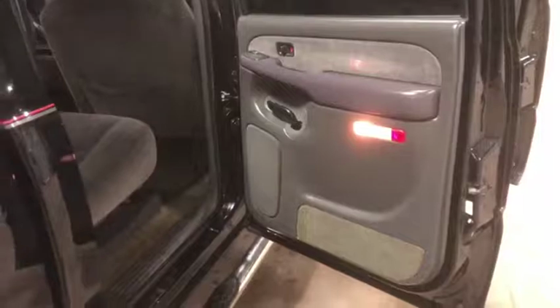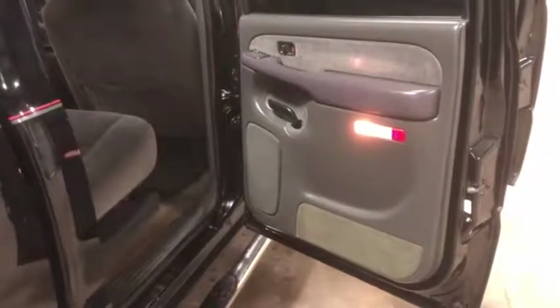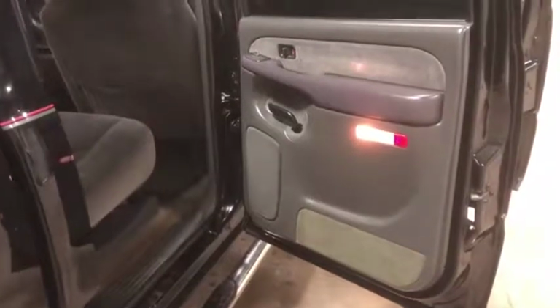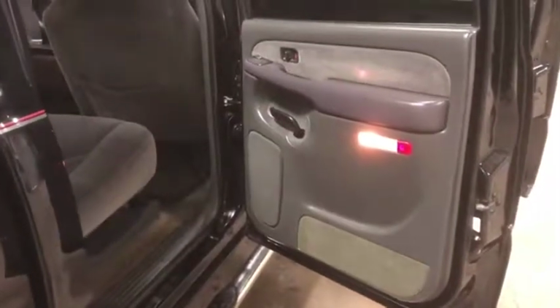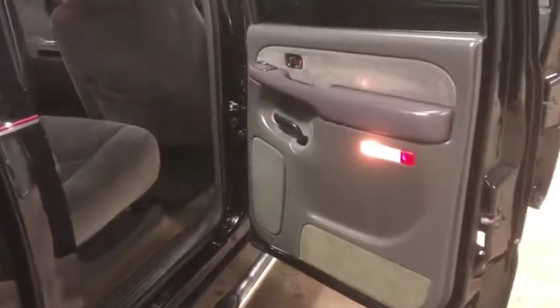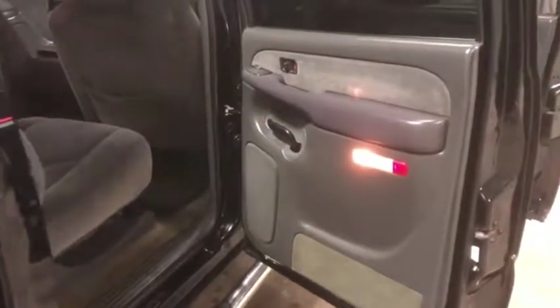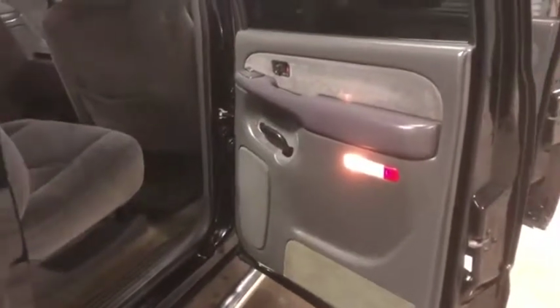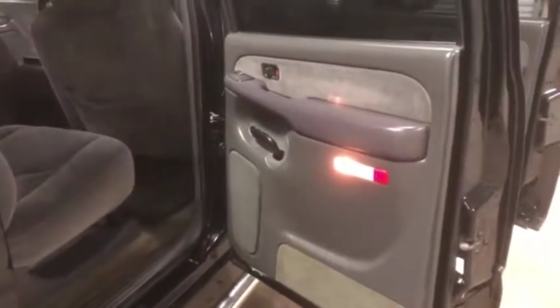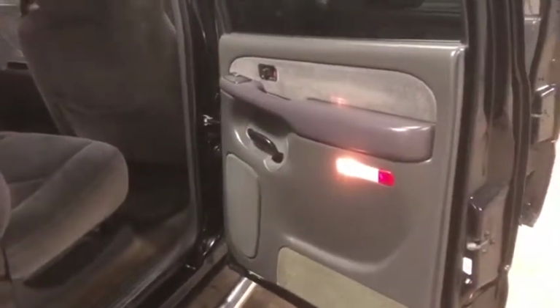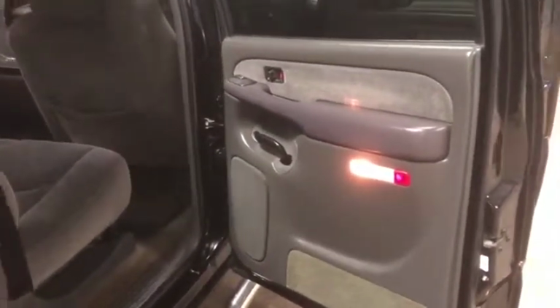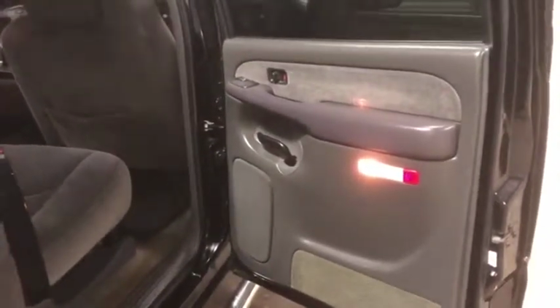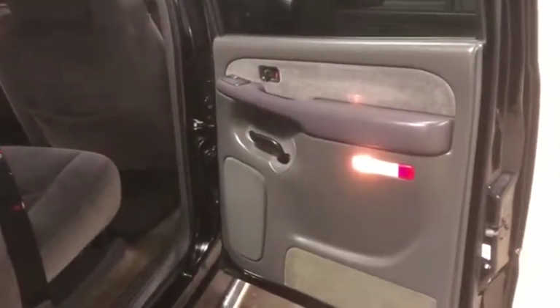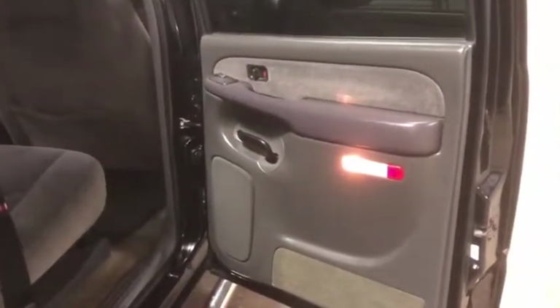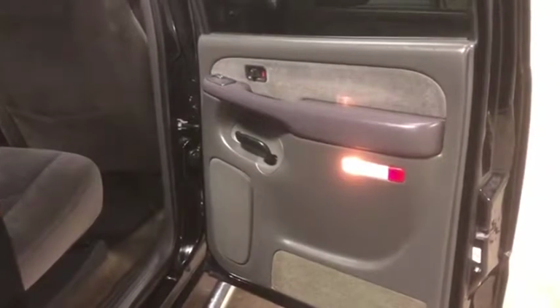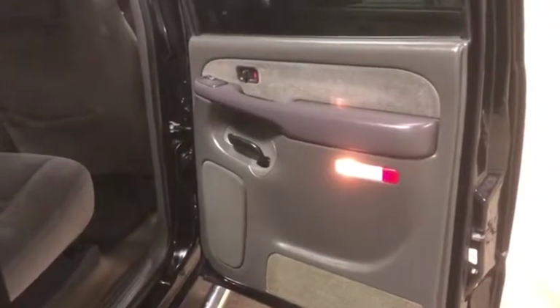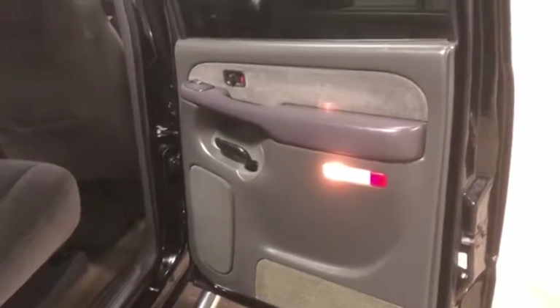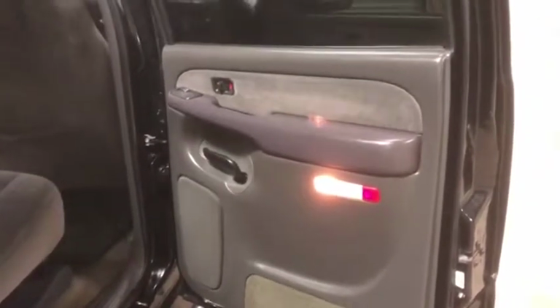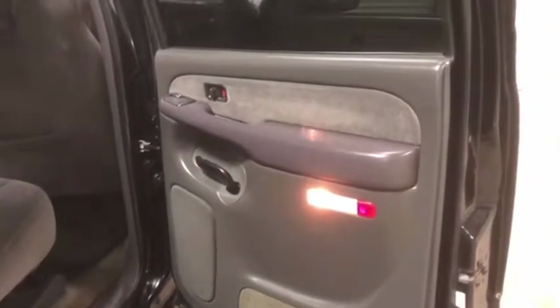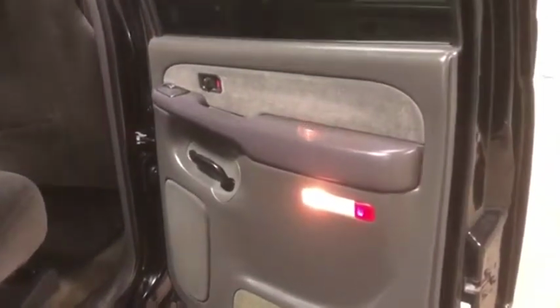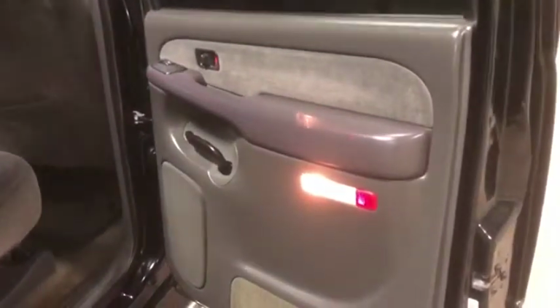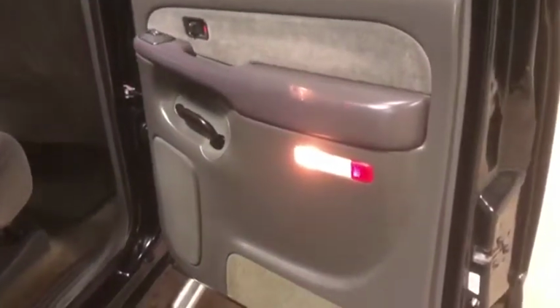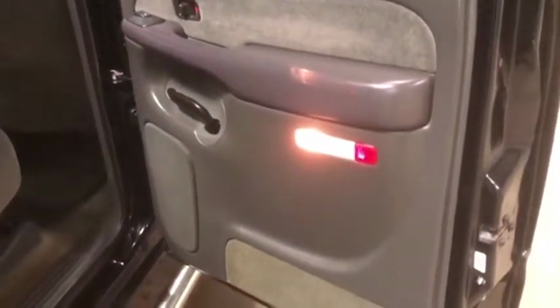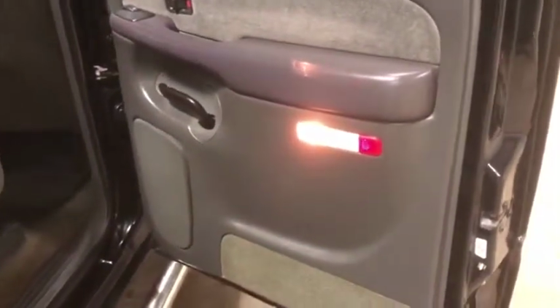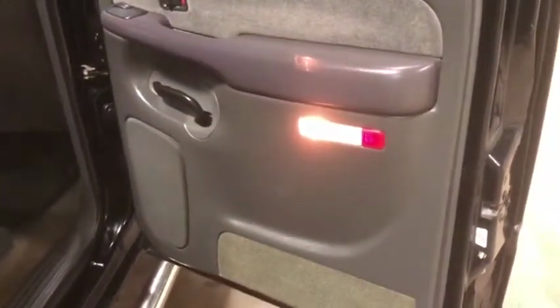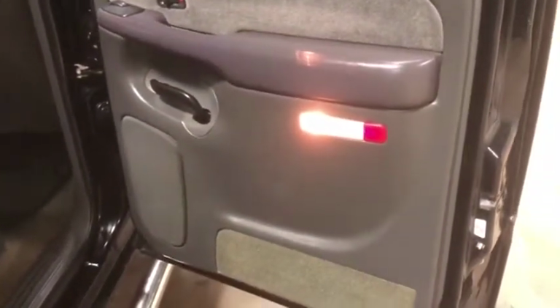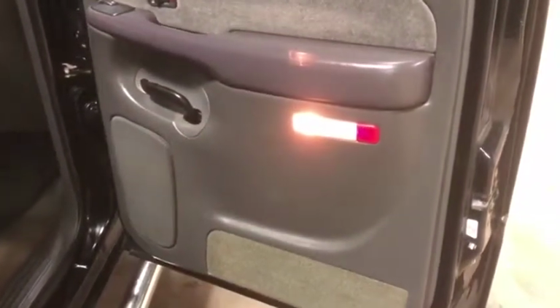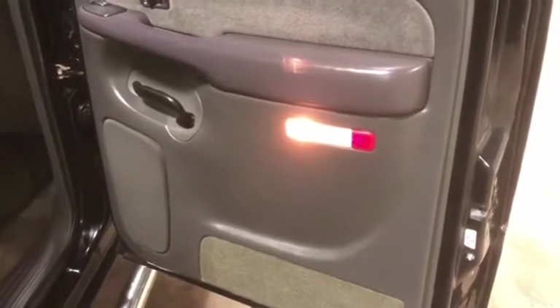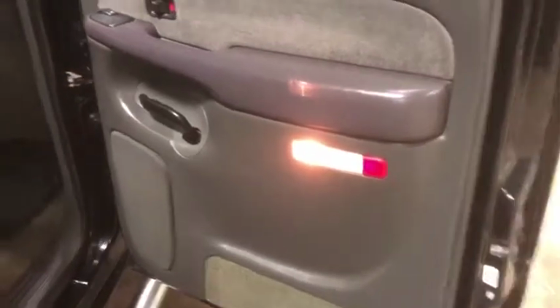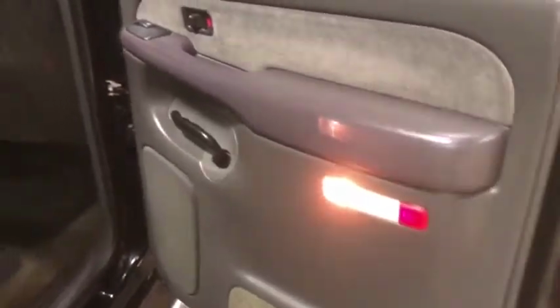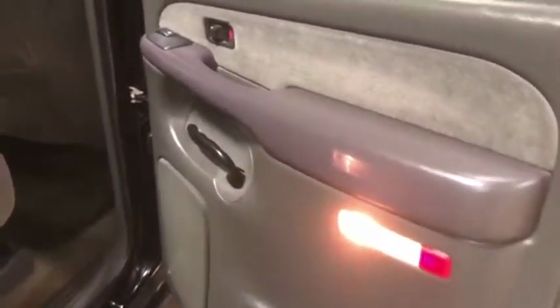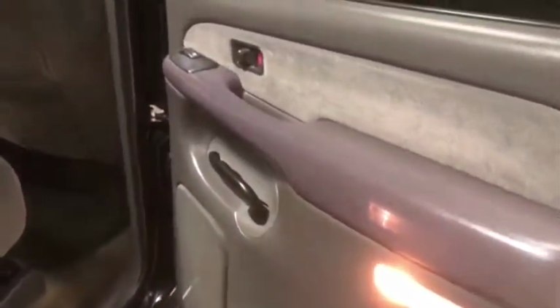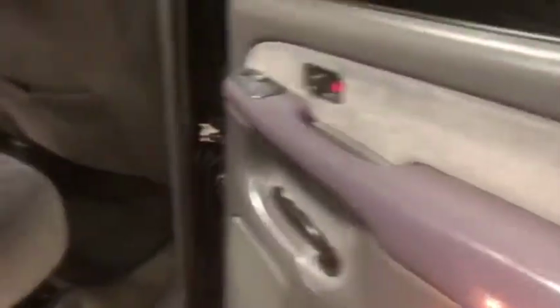I'm going to do our interior walkaround. I'm going to be doing the back passenger door panel on this 2003 Chevy Silverado 2500 four-wheel drive. Here you can see your back door panel is in great shape. You do have your accent light, which is lit up and working, and you have that electric window control.